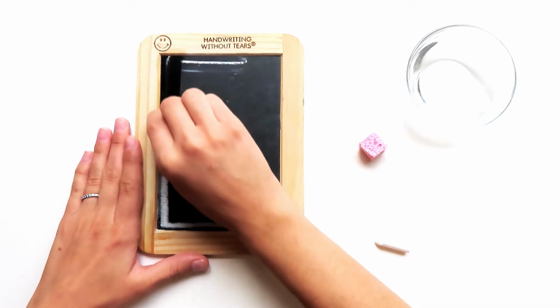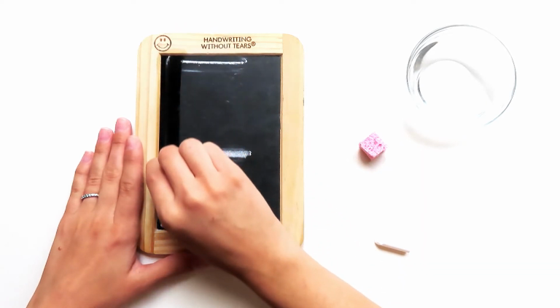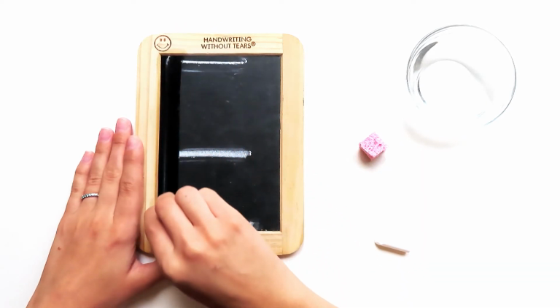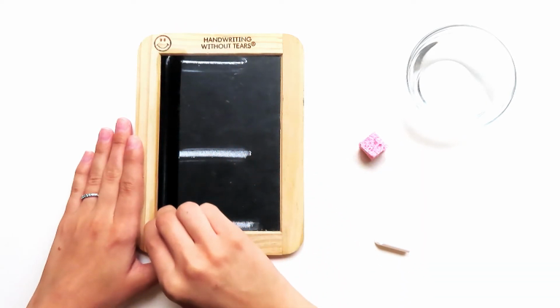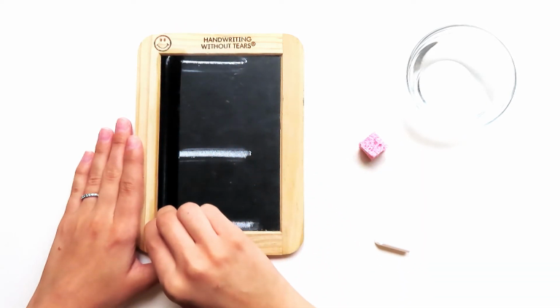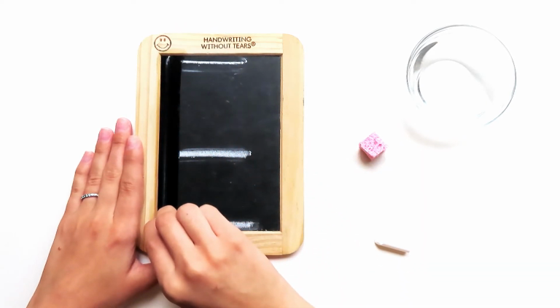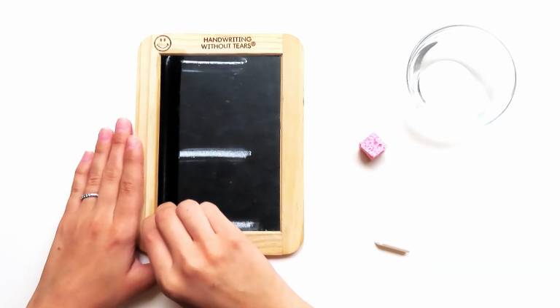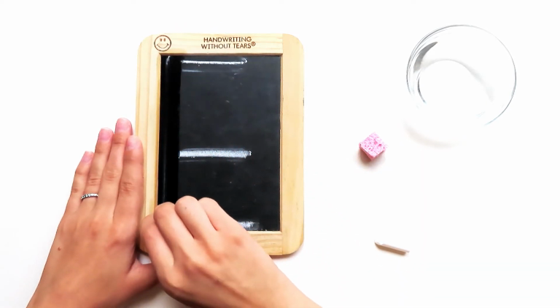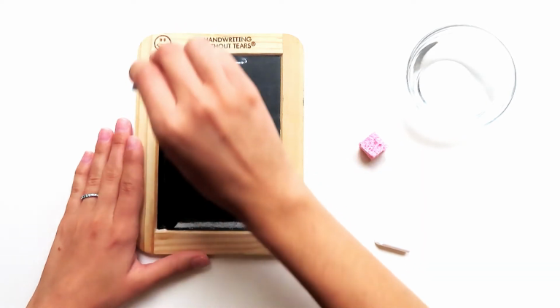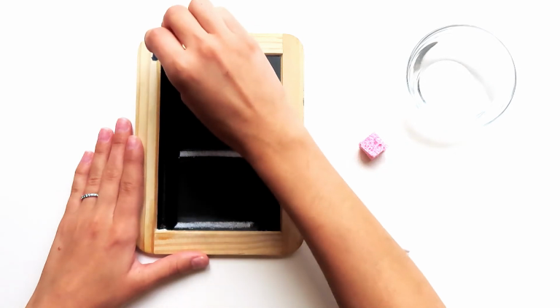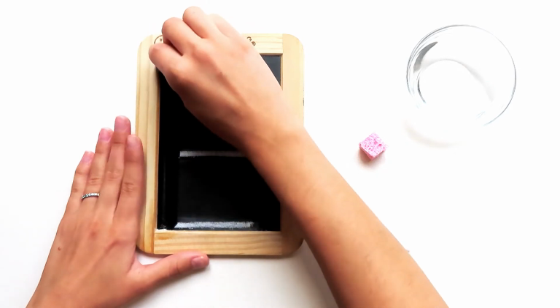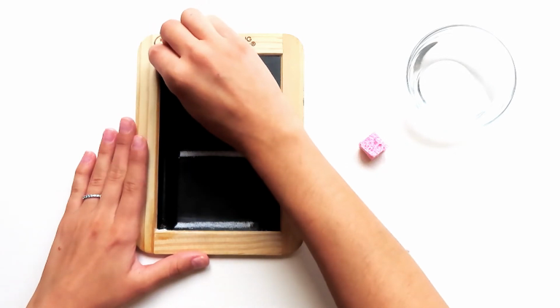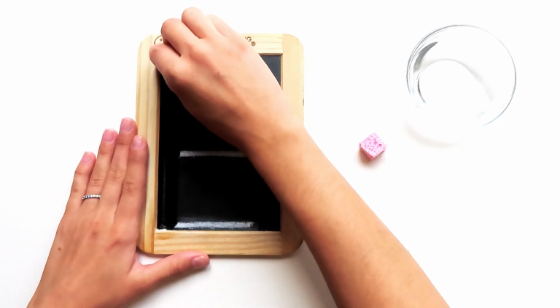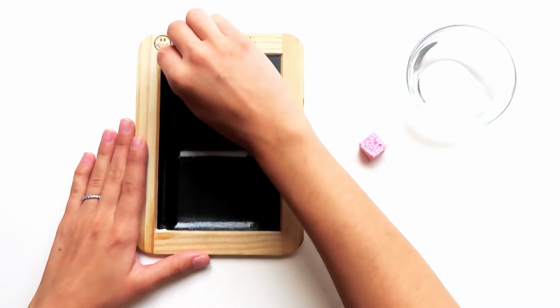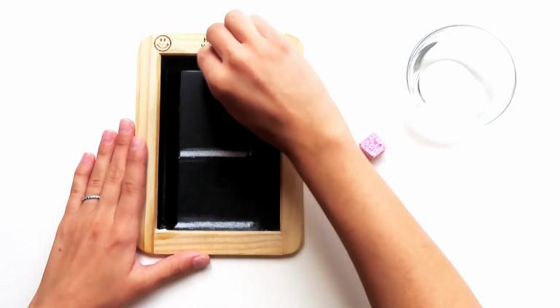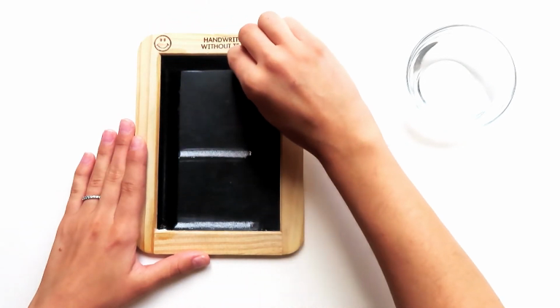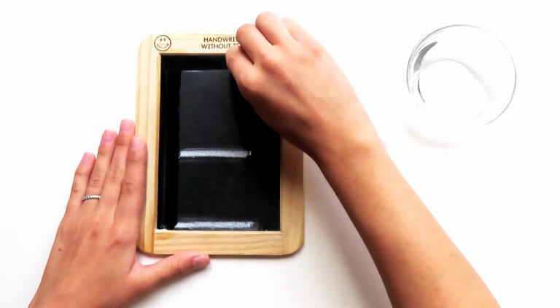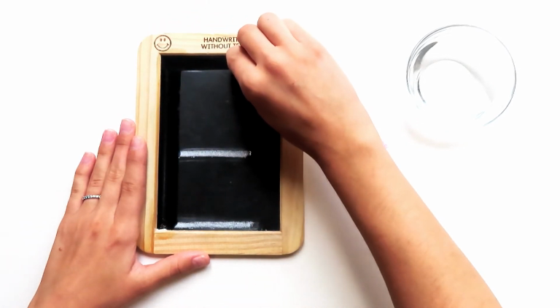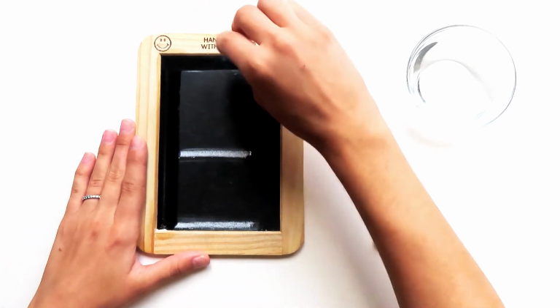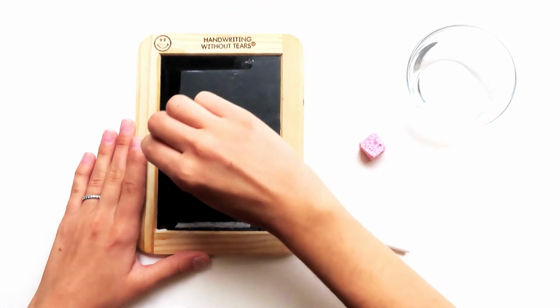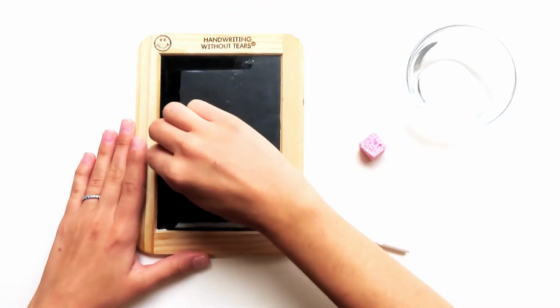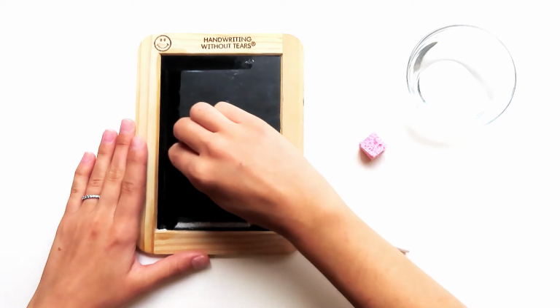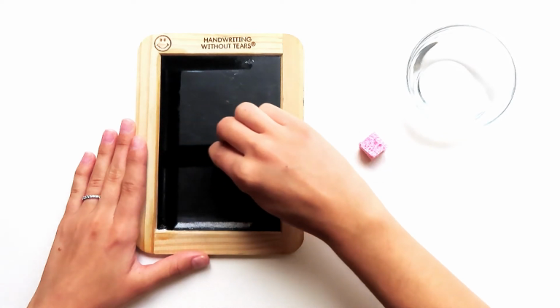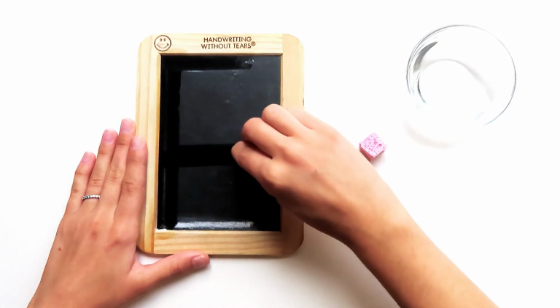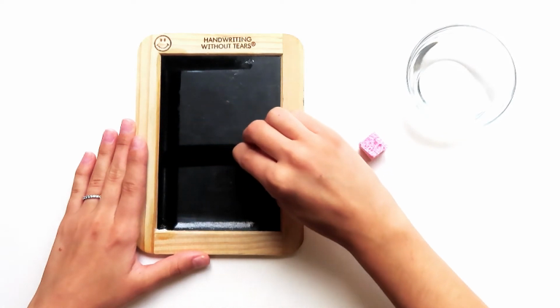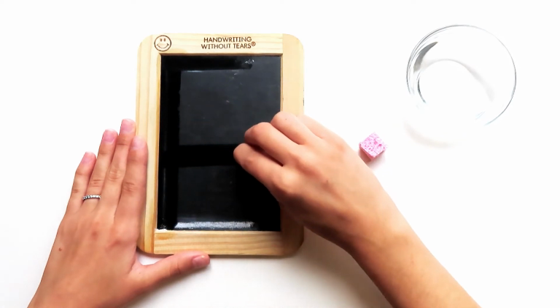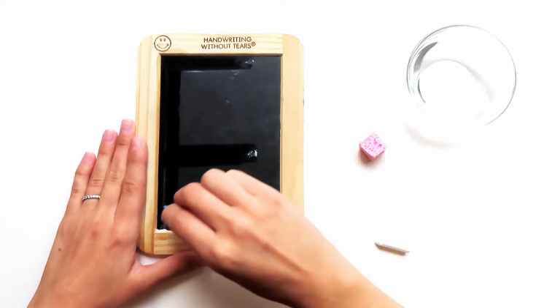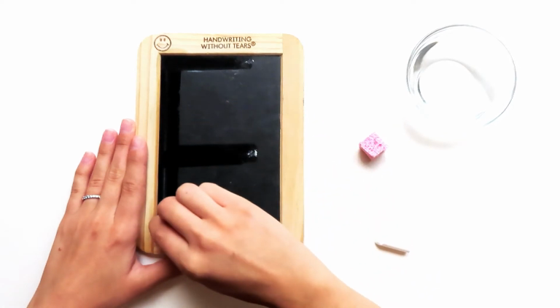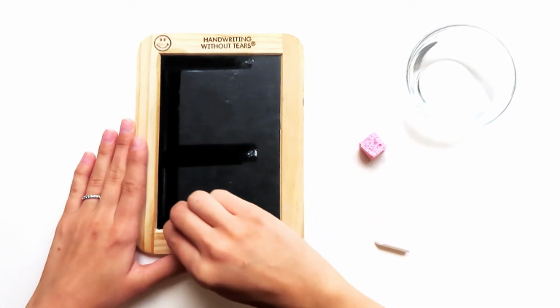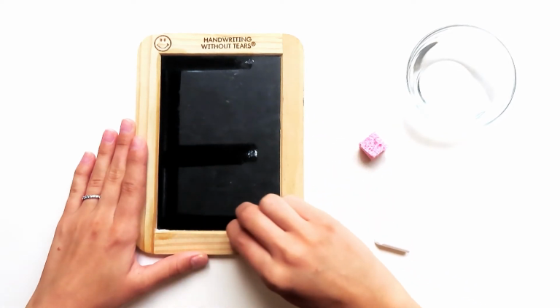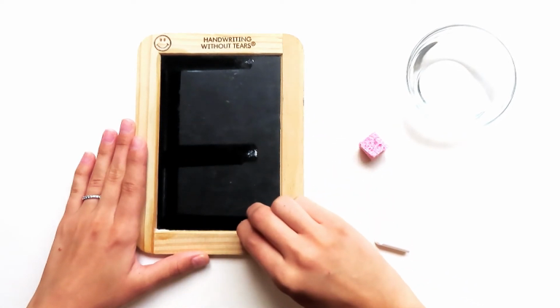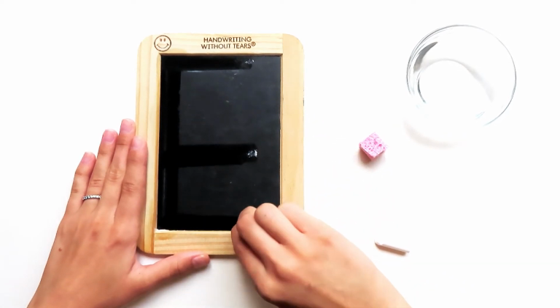Here we go. Big line down, frog jump up, little line at the top, little line at the middle, little line at the bottom.